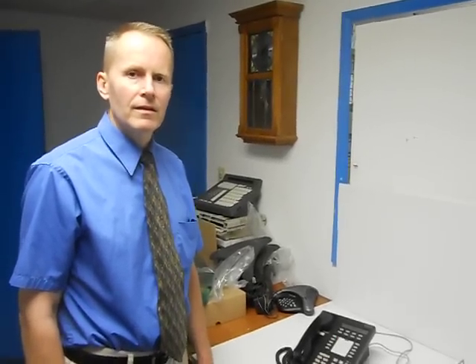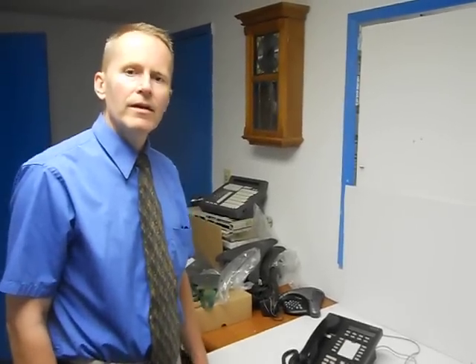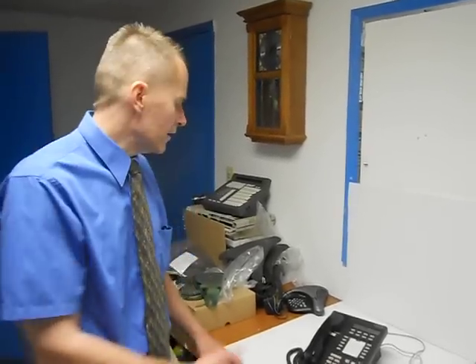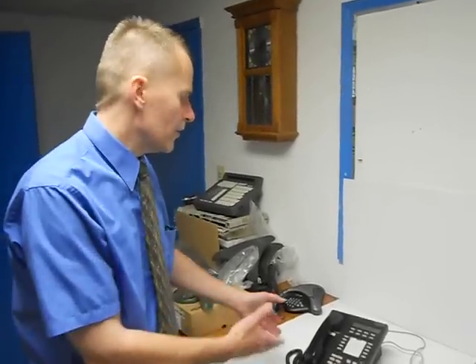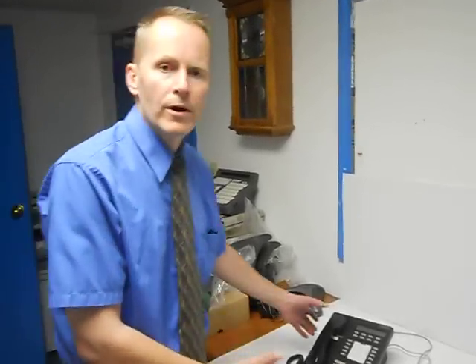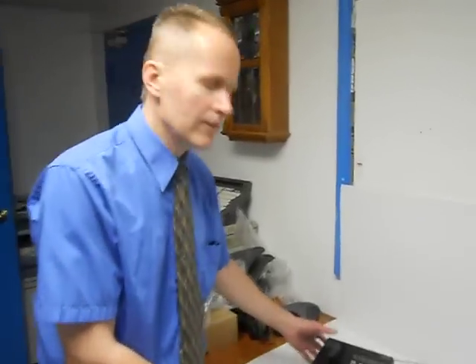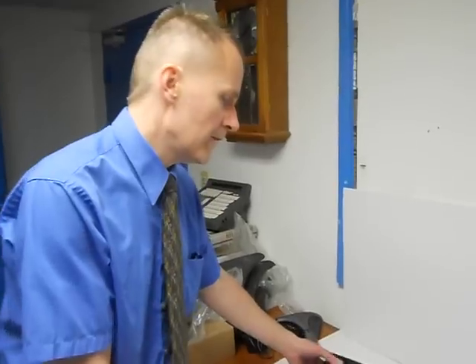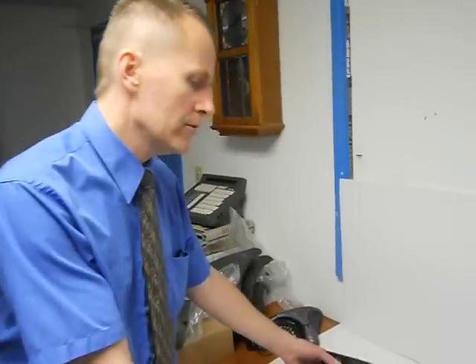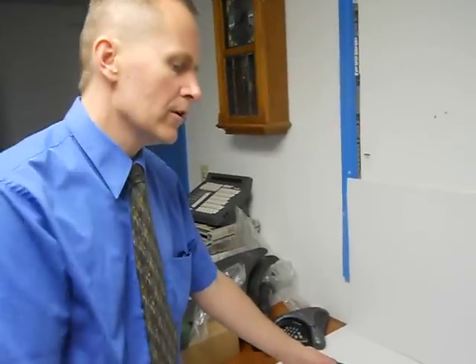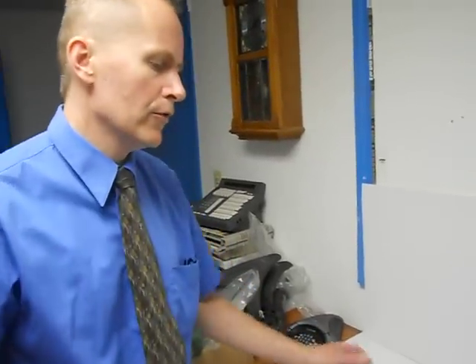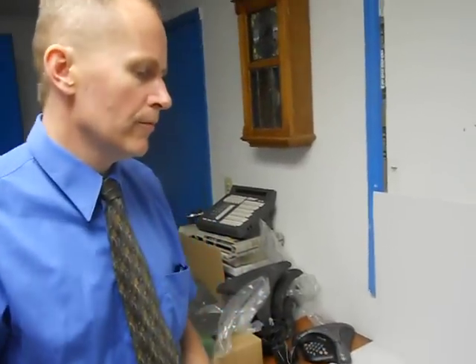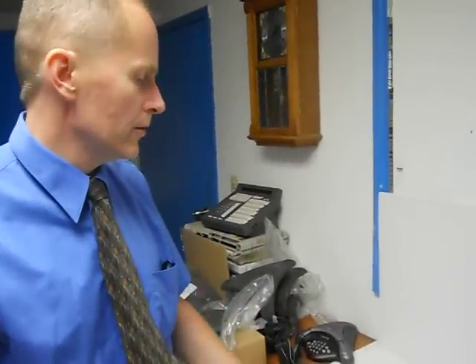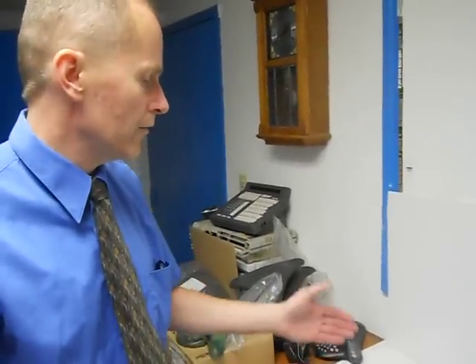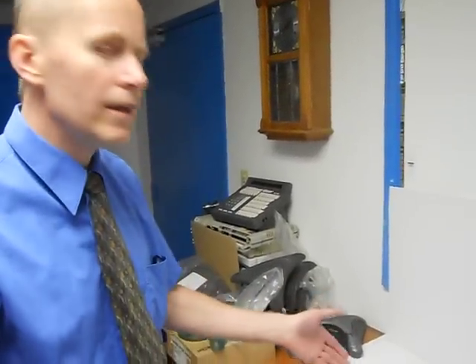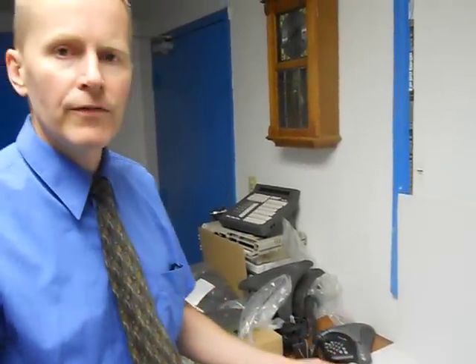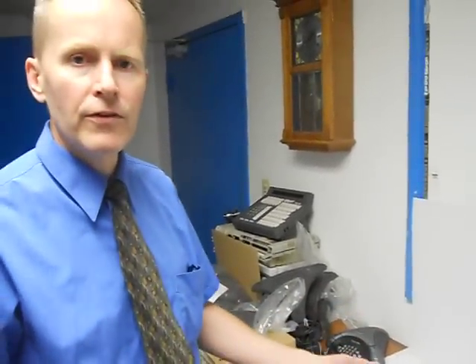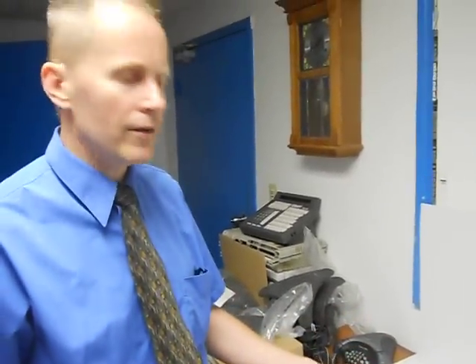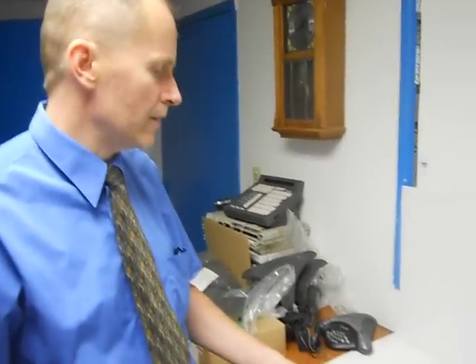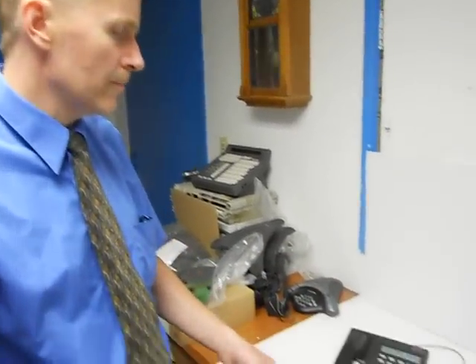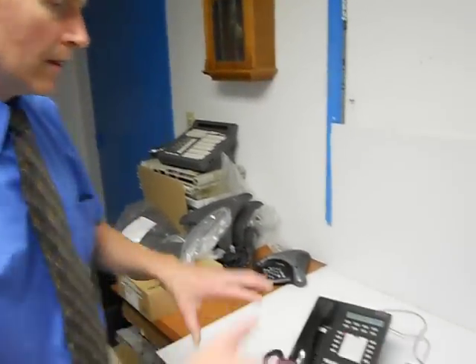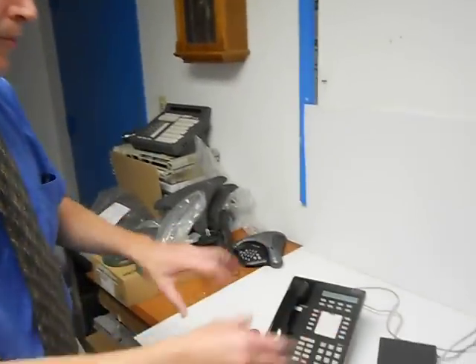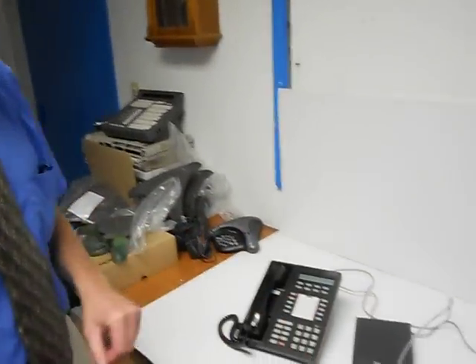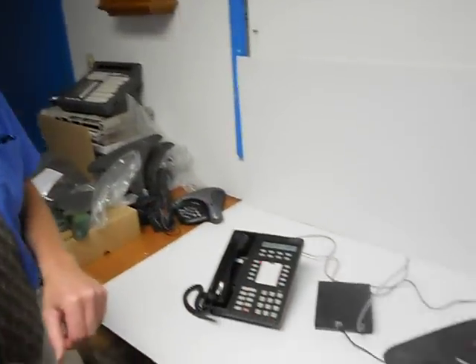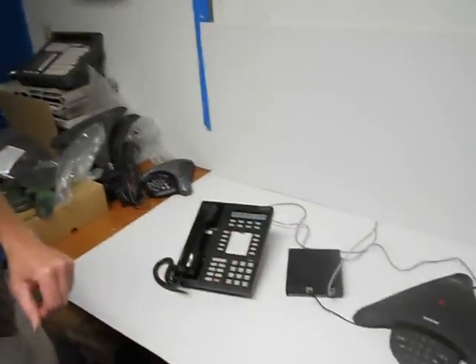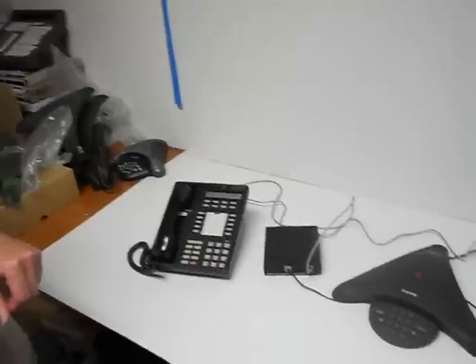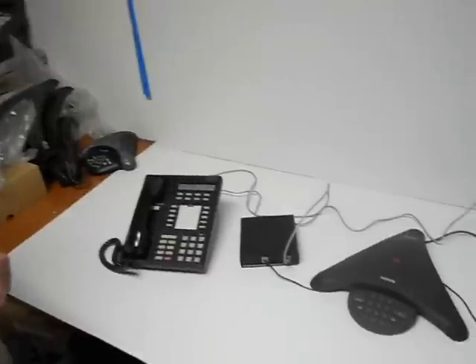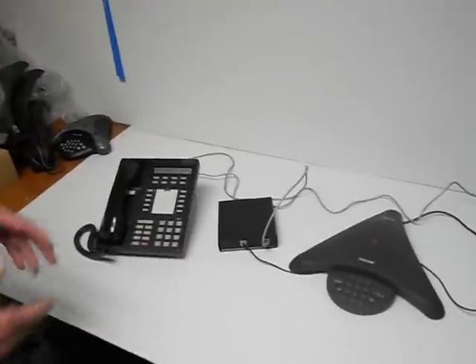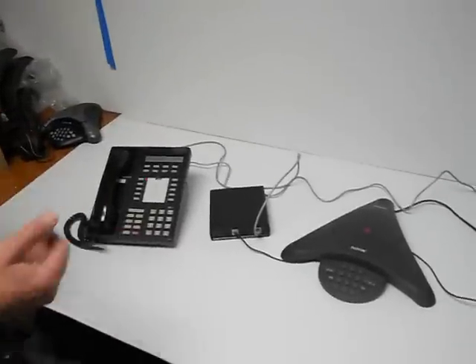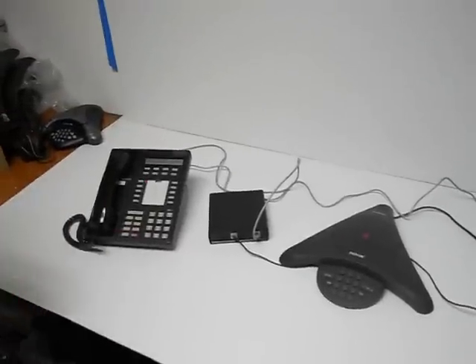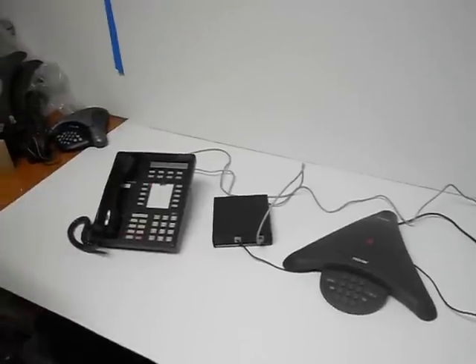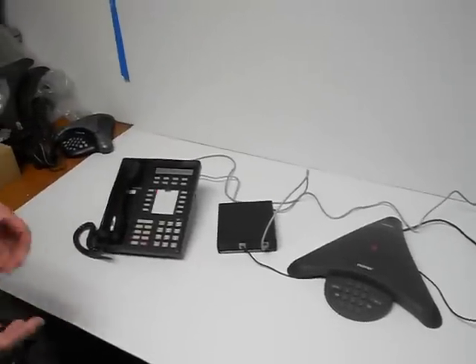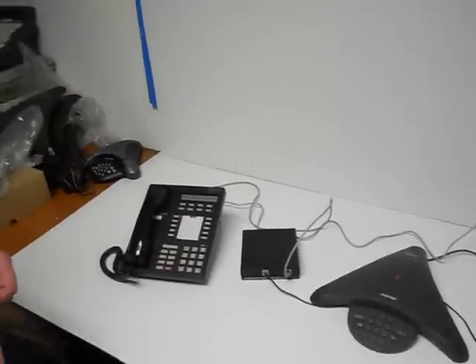Hi. I get the question quite often of how you put a conference room phone onto an 8510T ISDN phone. What I have set up here for you is the basic configuration of how you can do that.